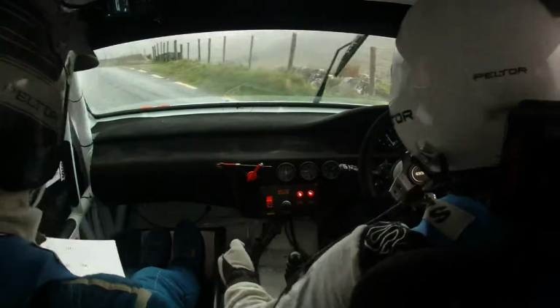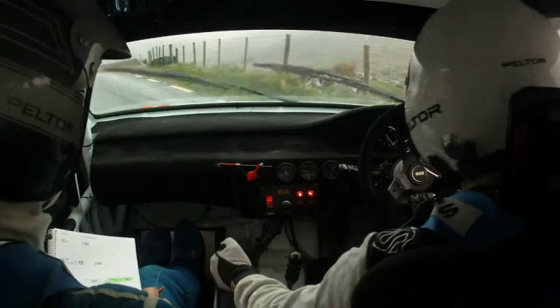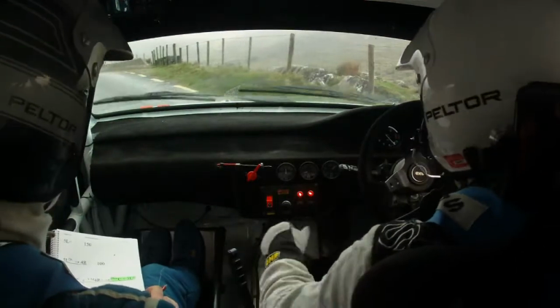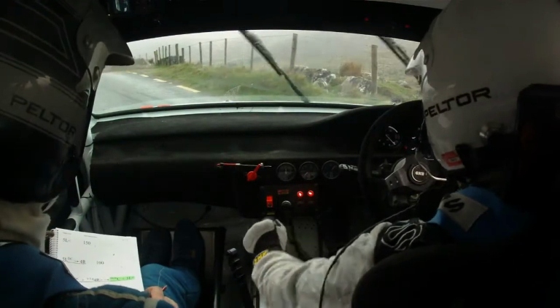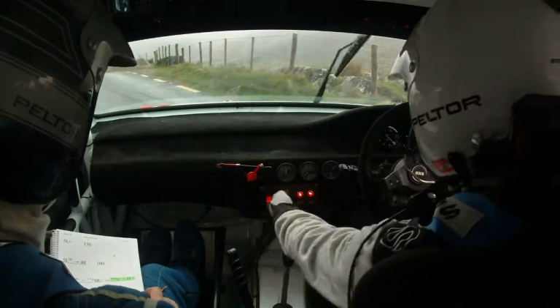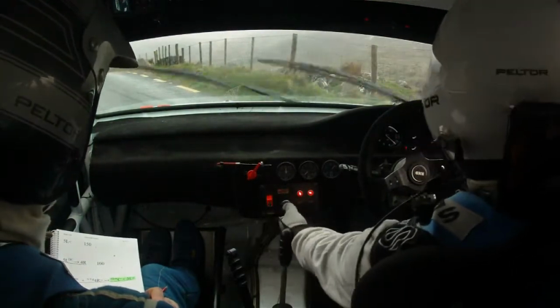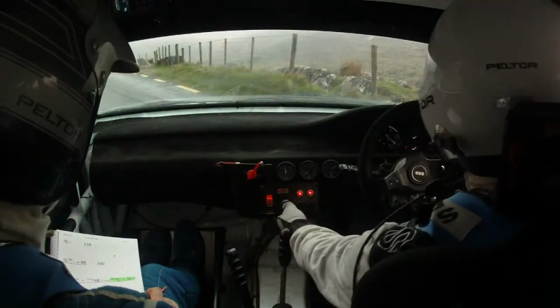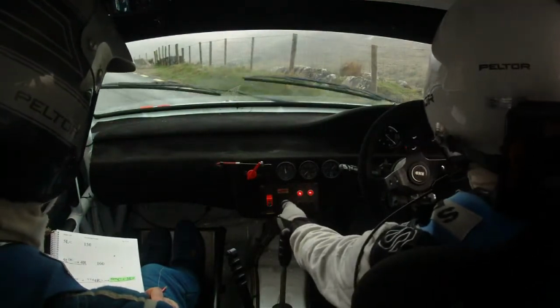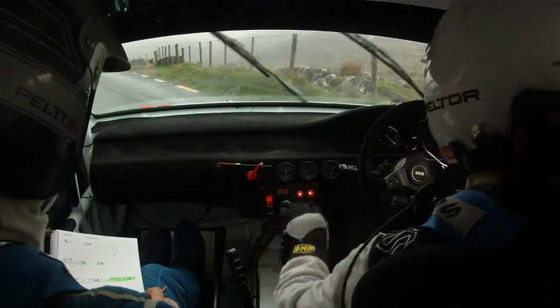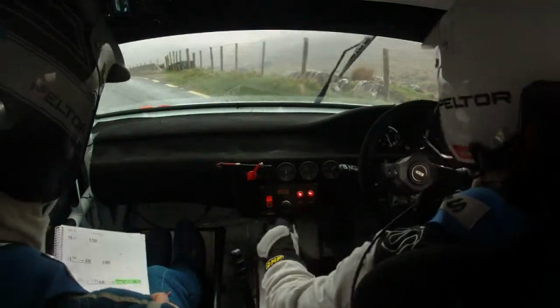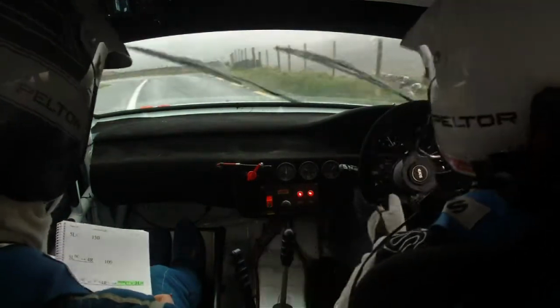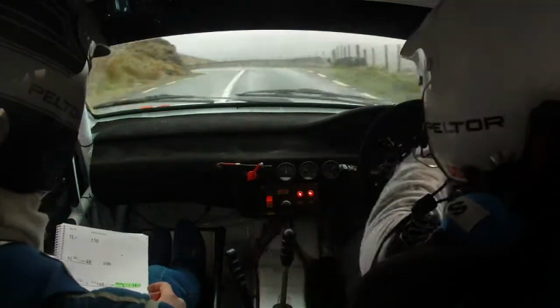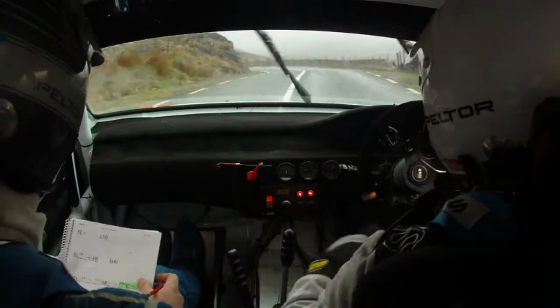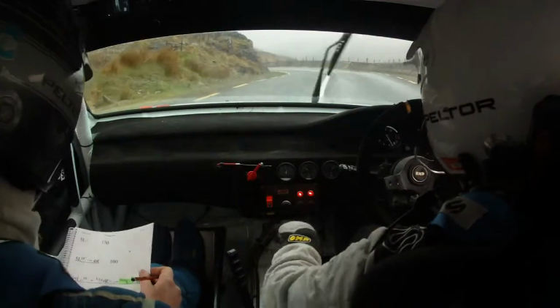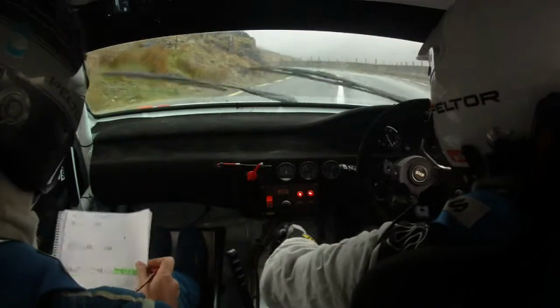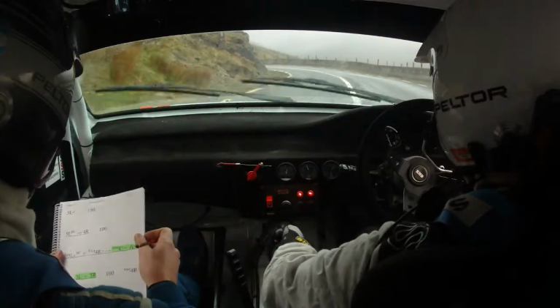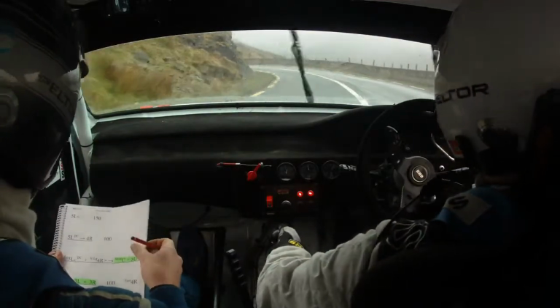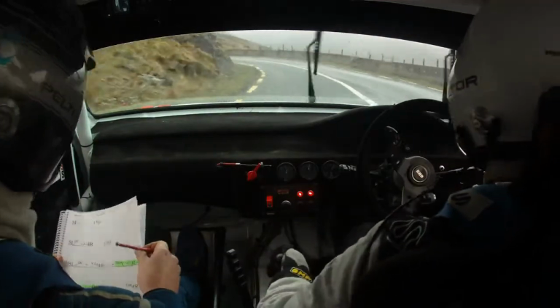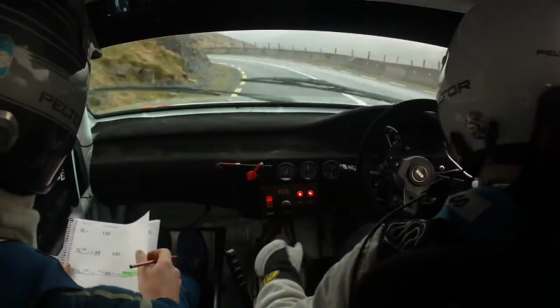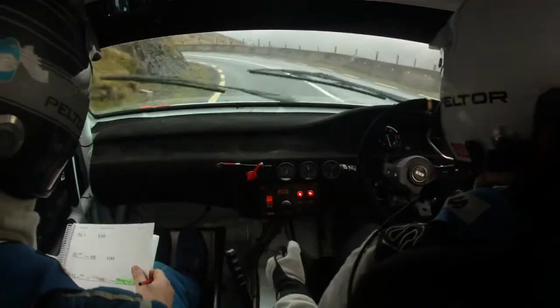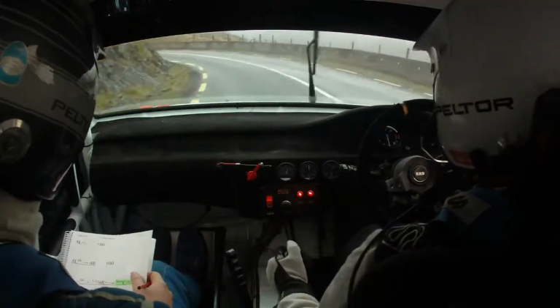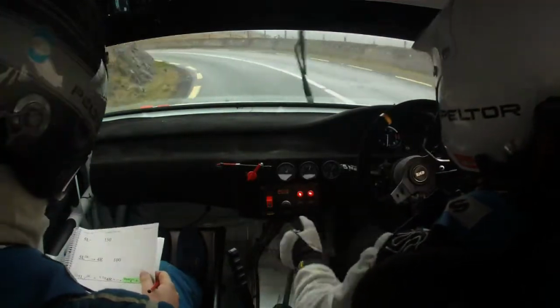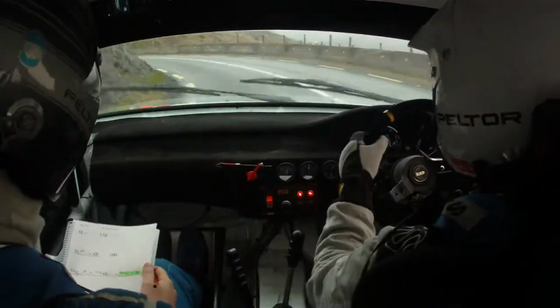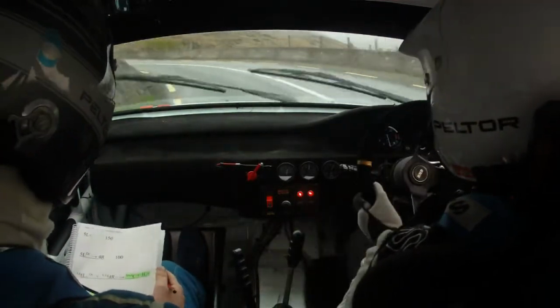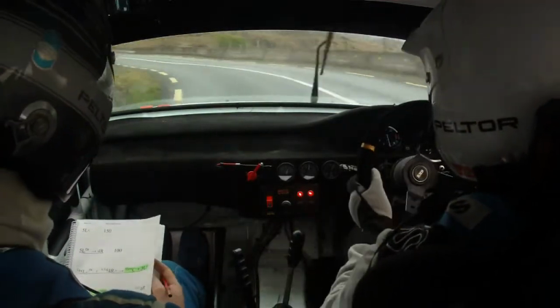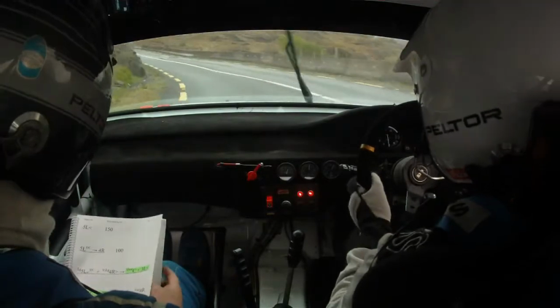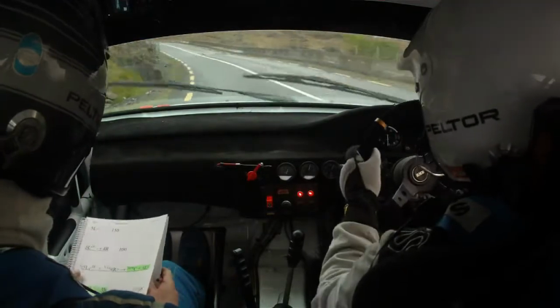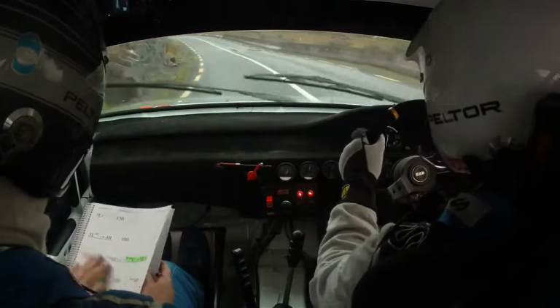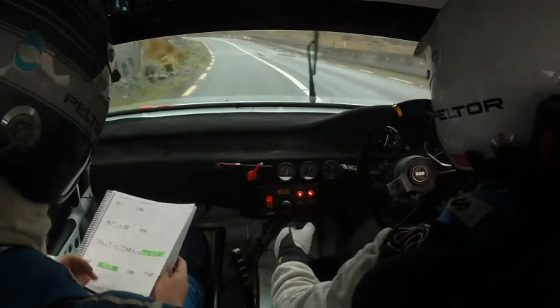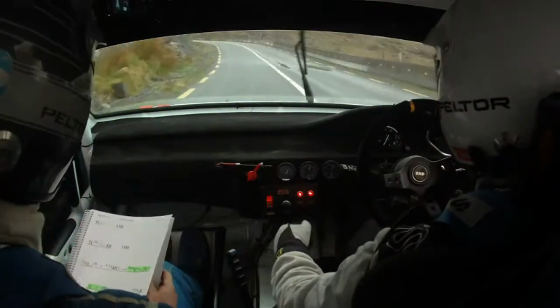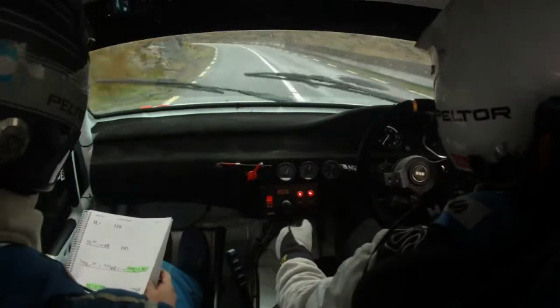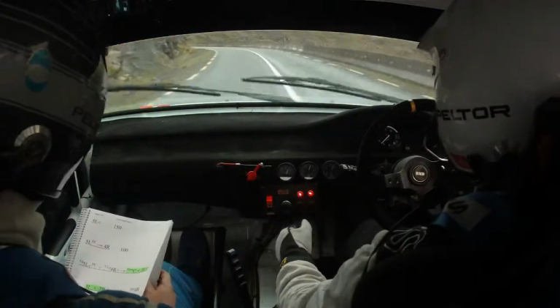Alright, going in. Alright, 3 left here, 60. 60, 3 left and 3 right, 3 left and 3 right.